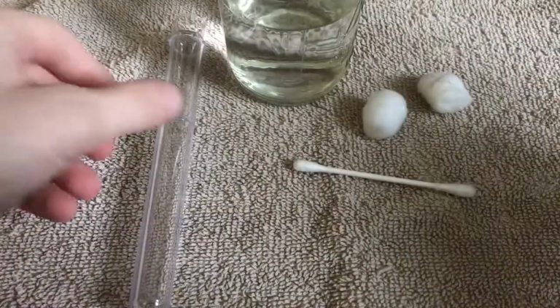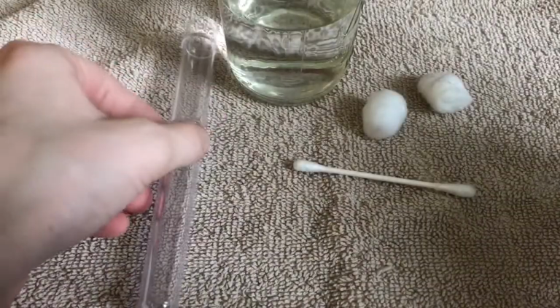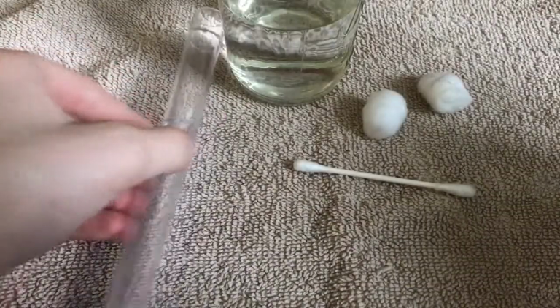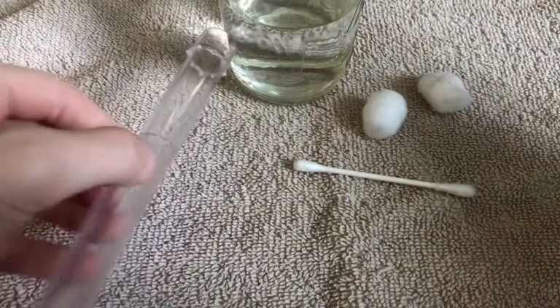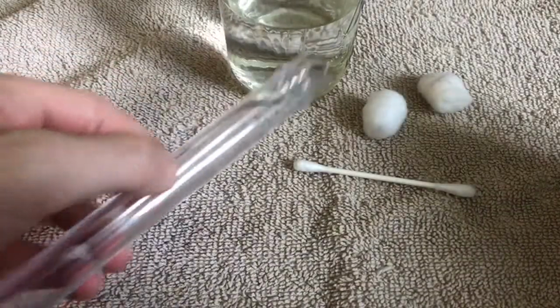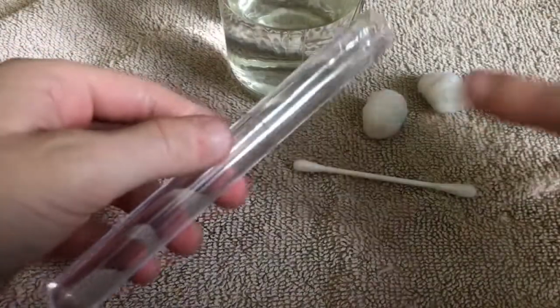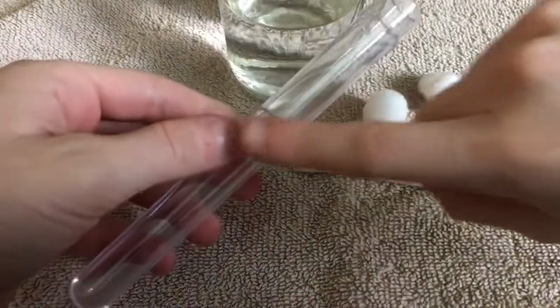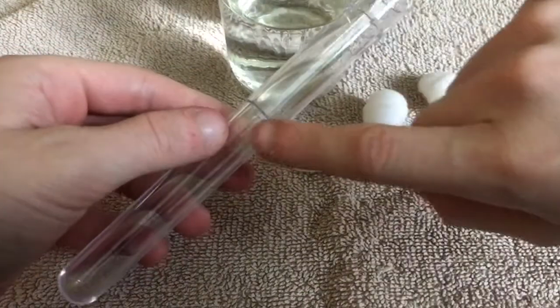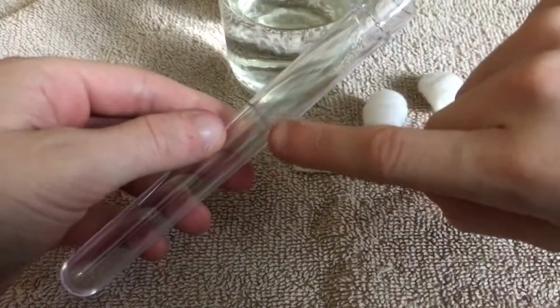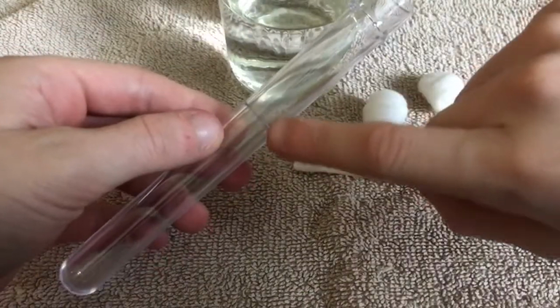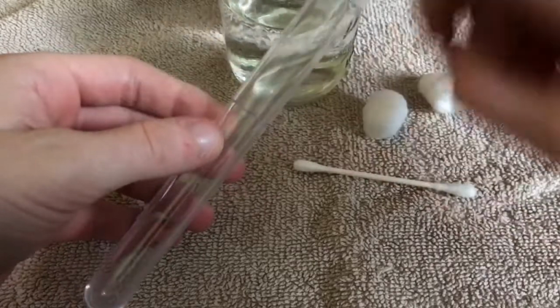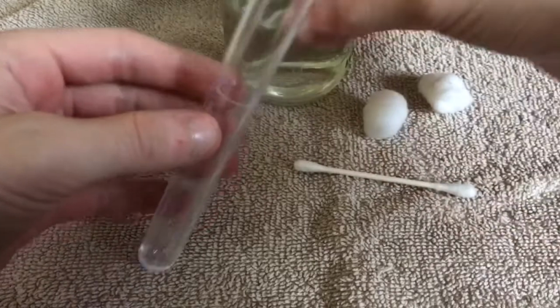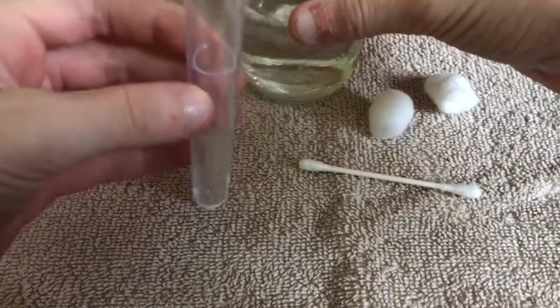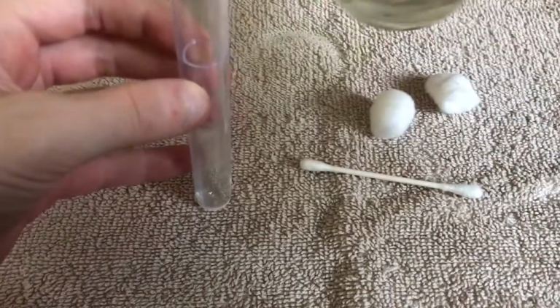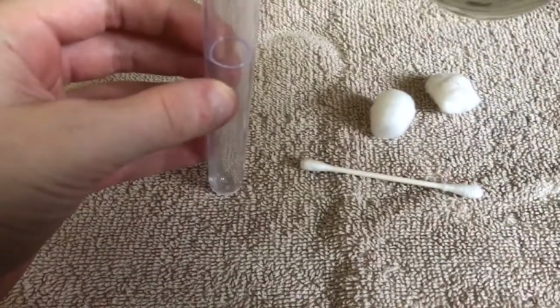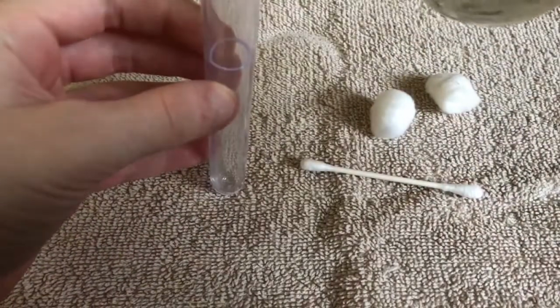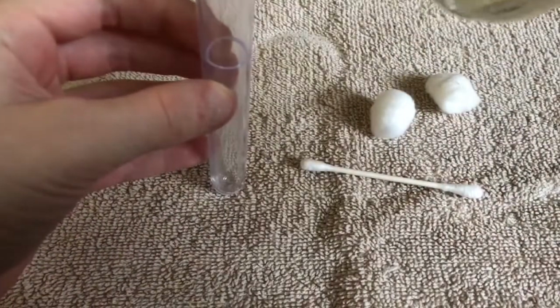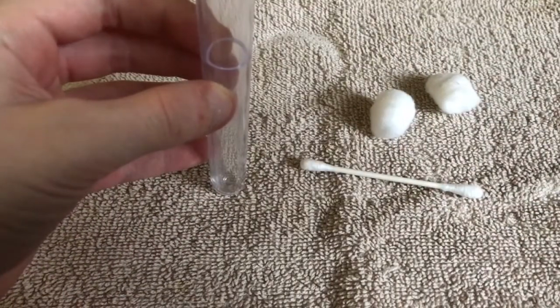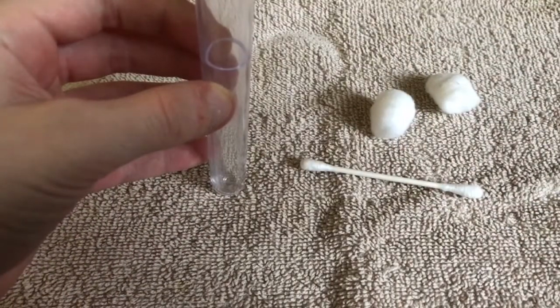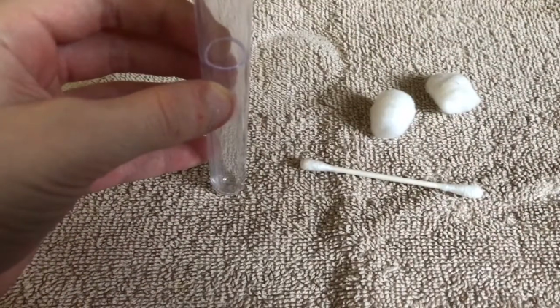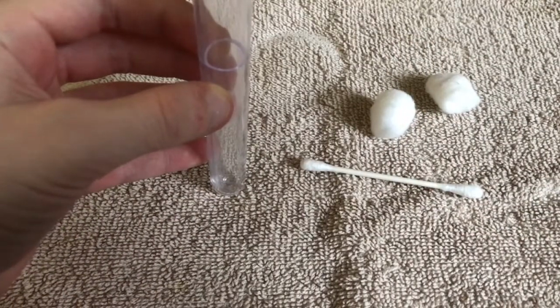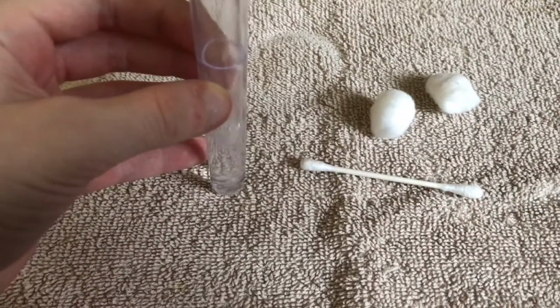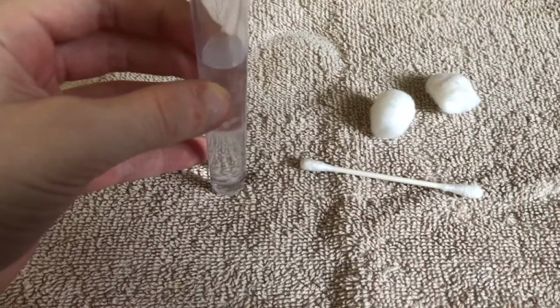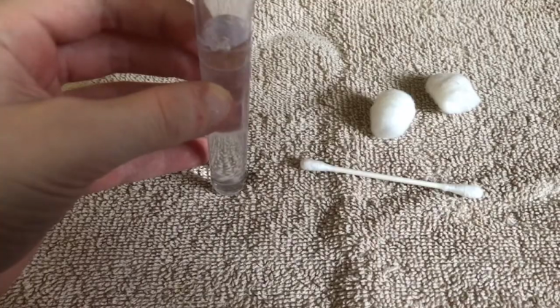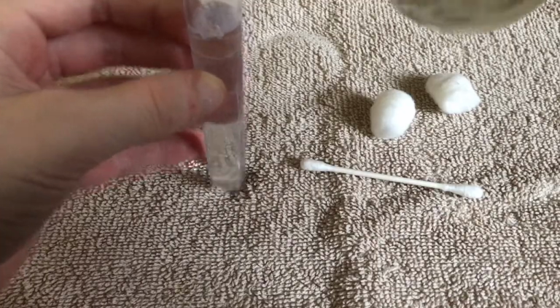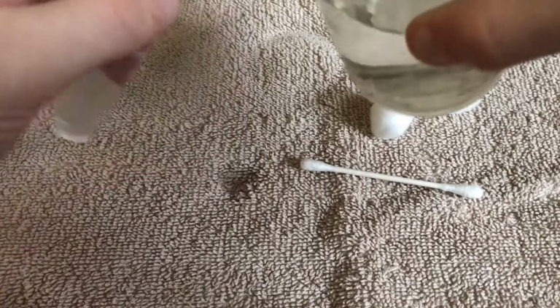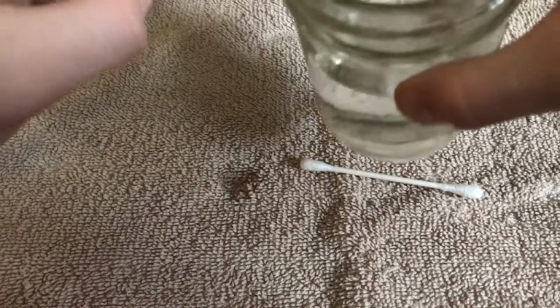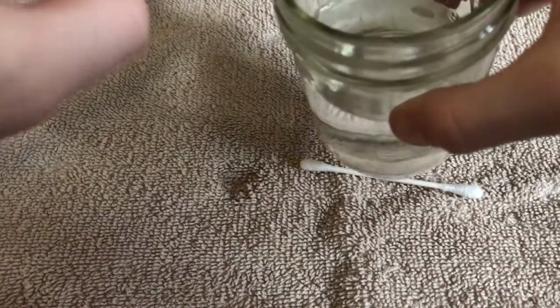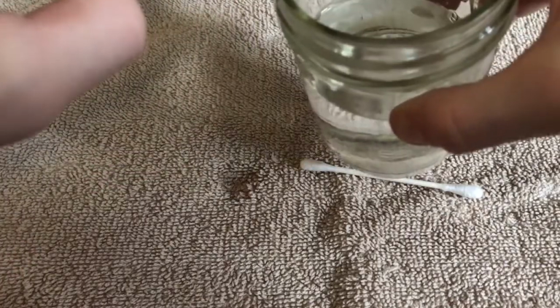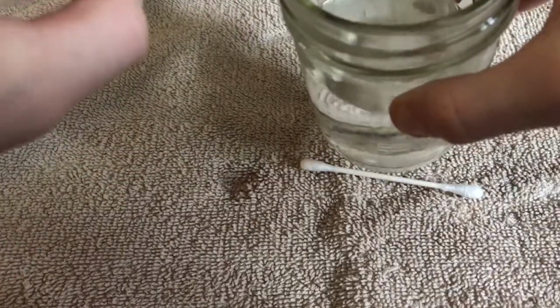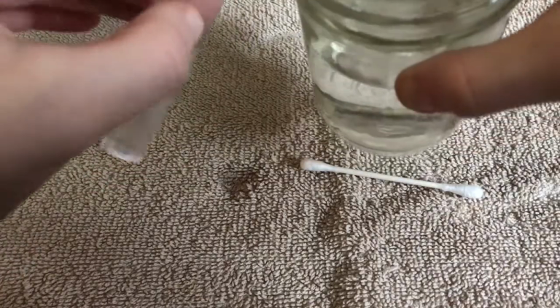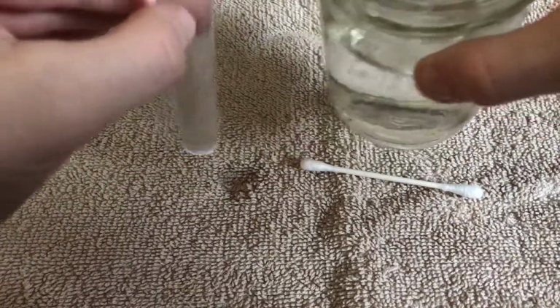The first thing you want to do is fill your test tube up to the line that's marked on there with water. It's only marked on there for the AC test tube, so just kind of look where it's filled up to — more than halfway but not too much.